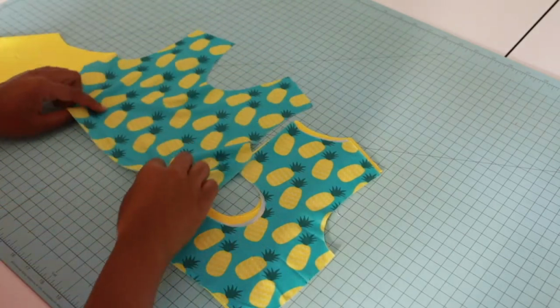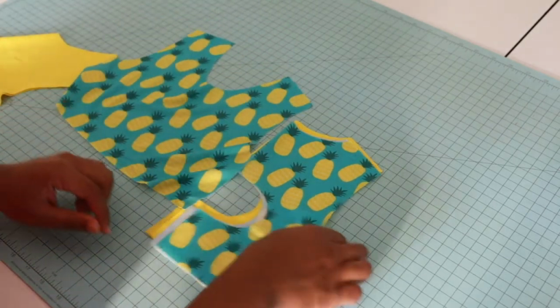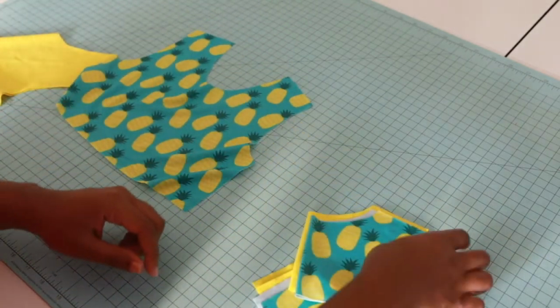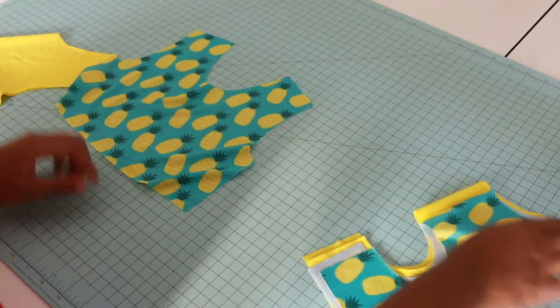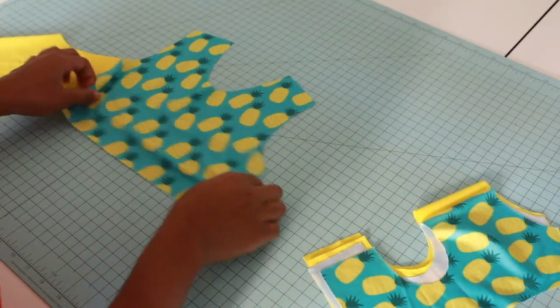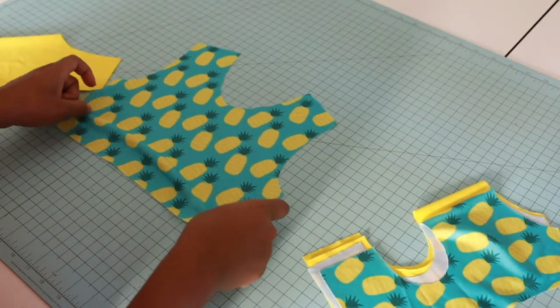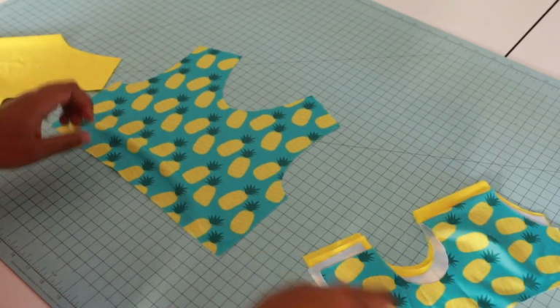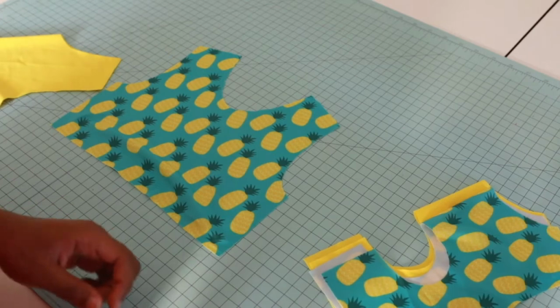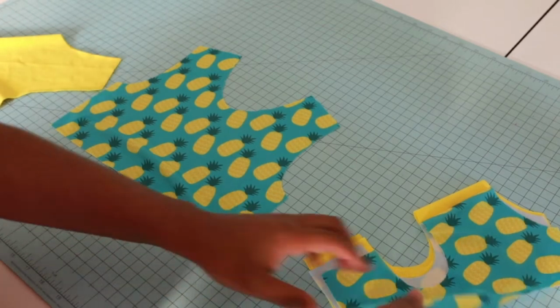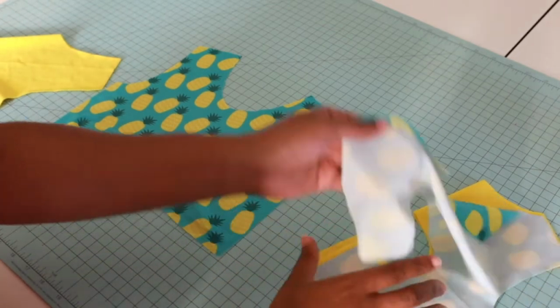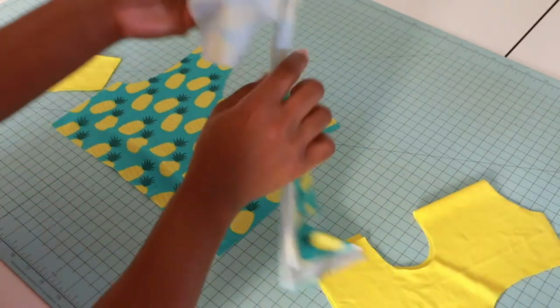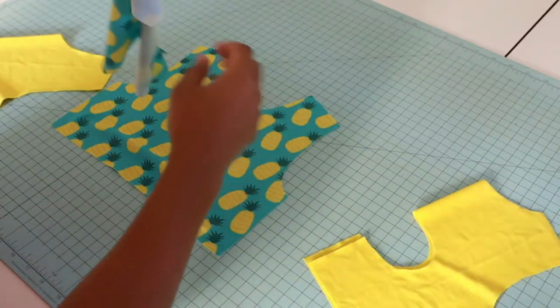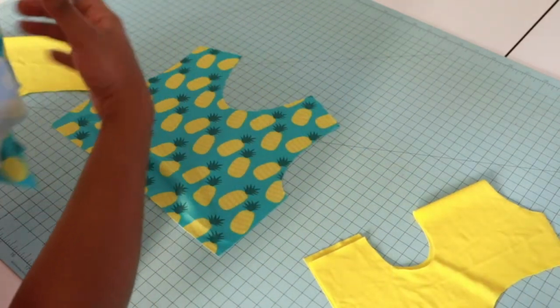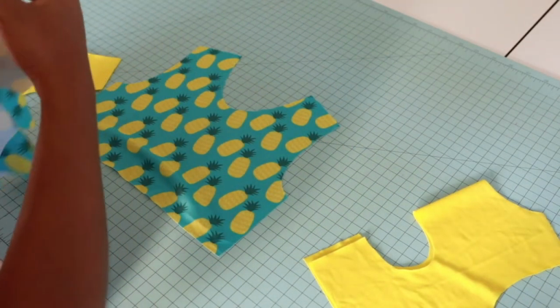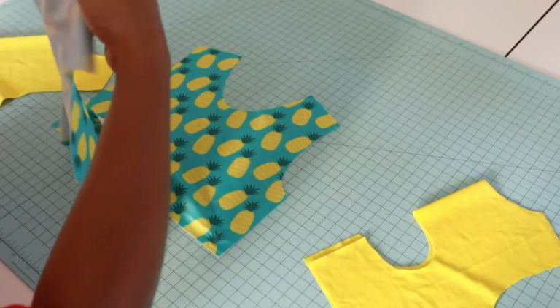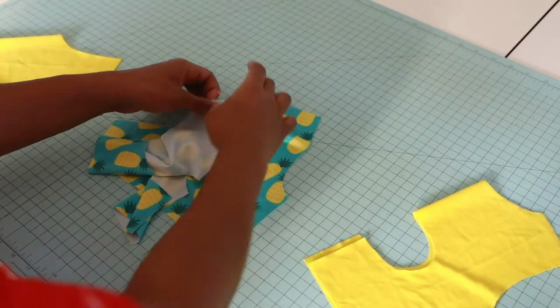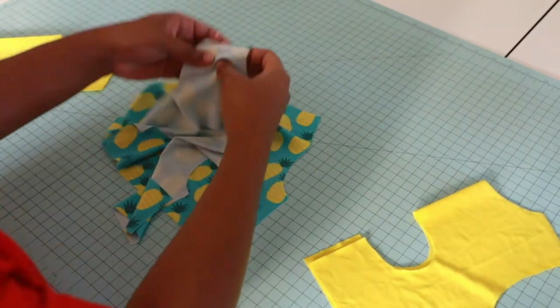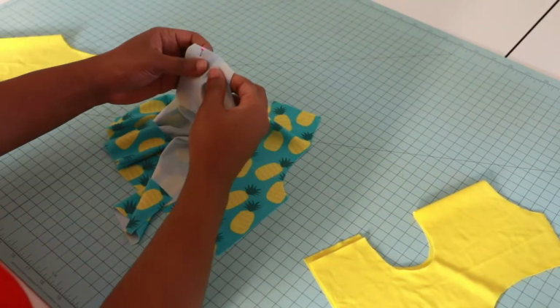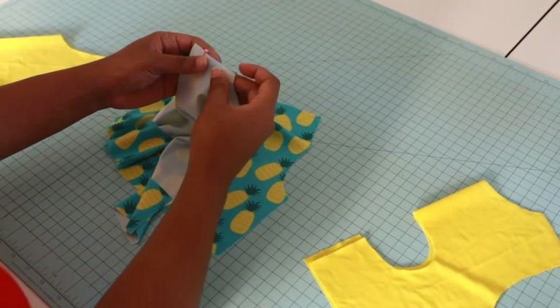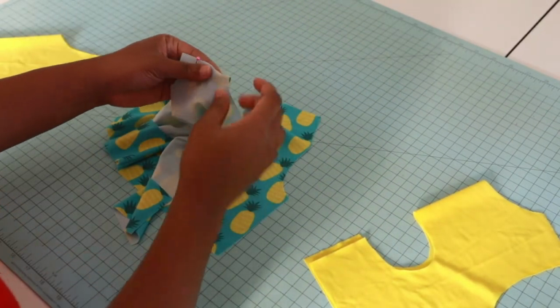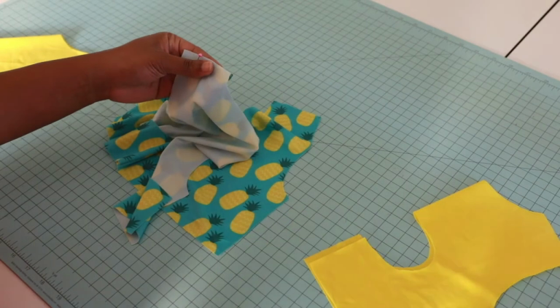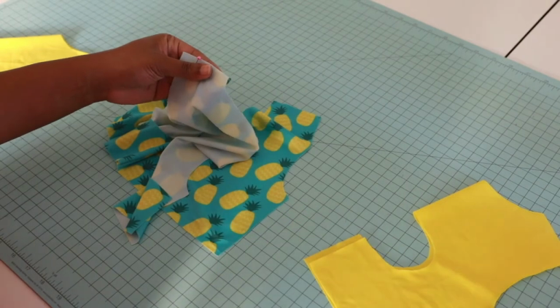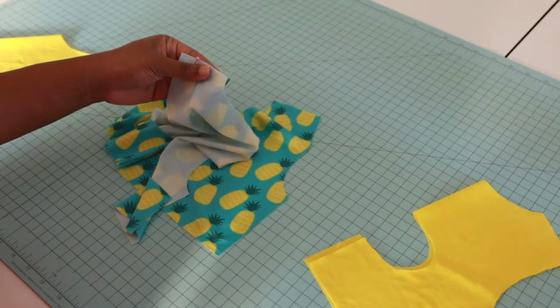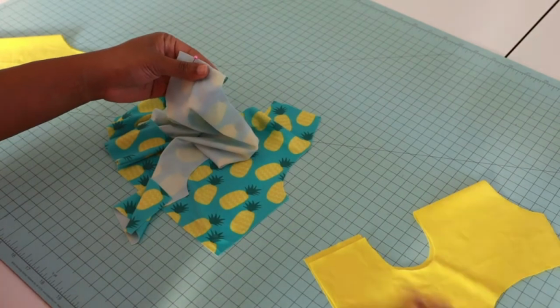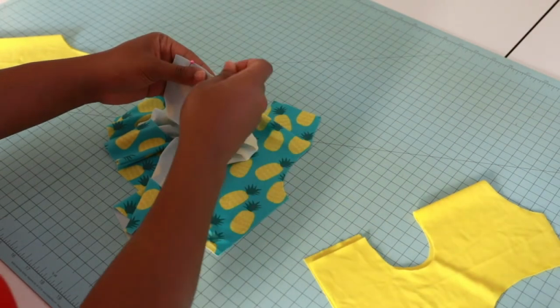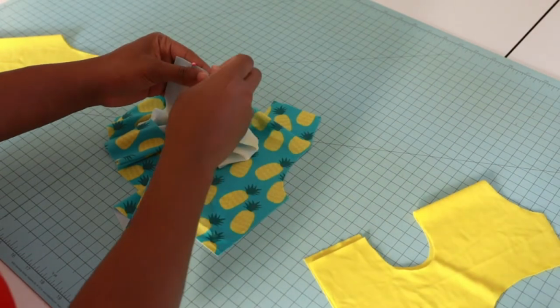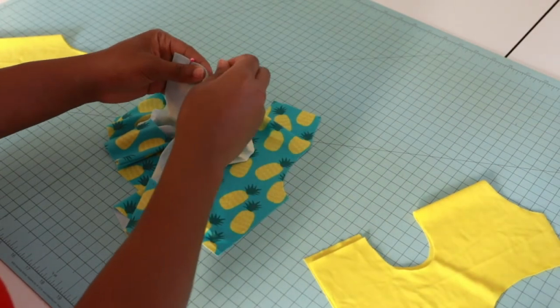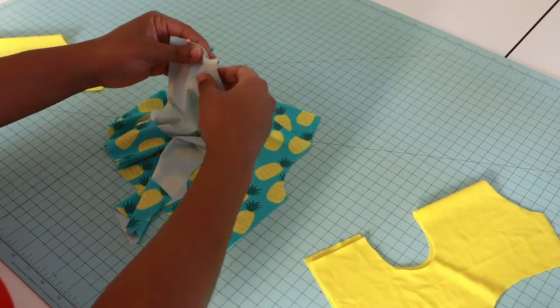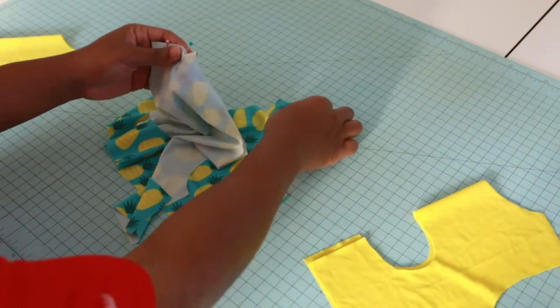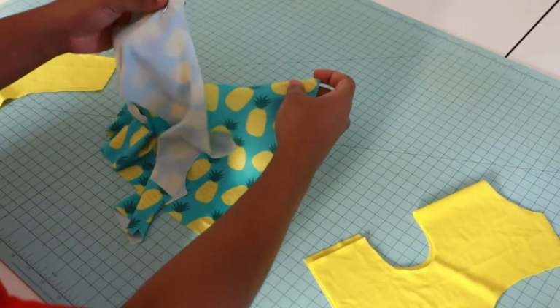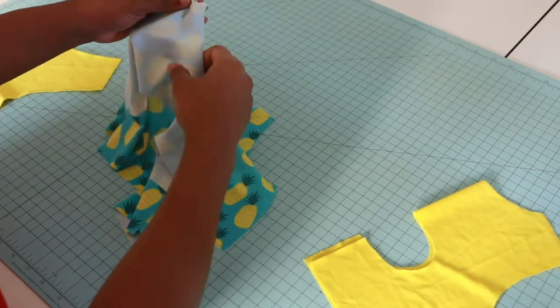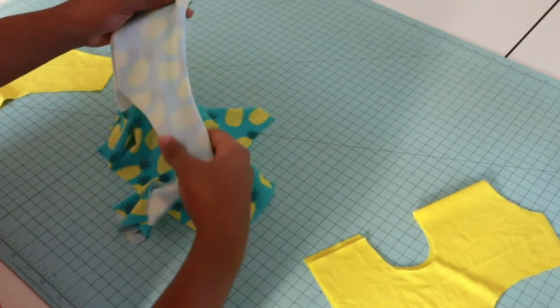Okay, so let's construct our bodice — the top part of the swimsuit. I'm going to get our main fabrics and we're going to put those right sides together. Pin at the shoulder seams here, right sides together.